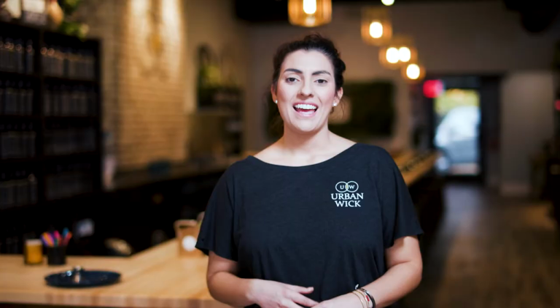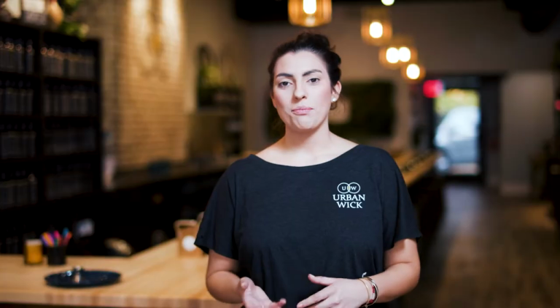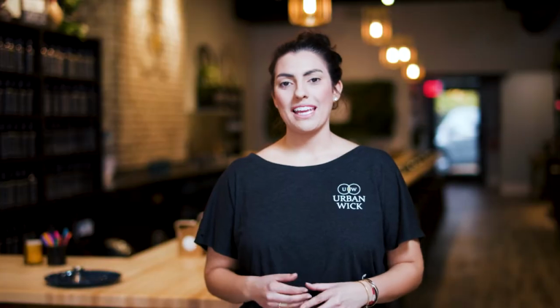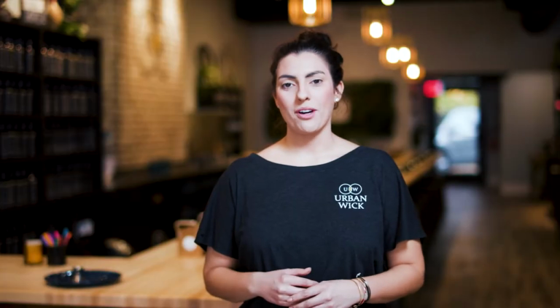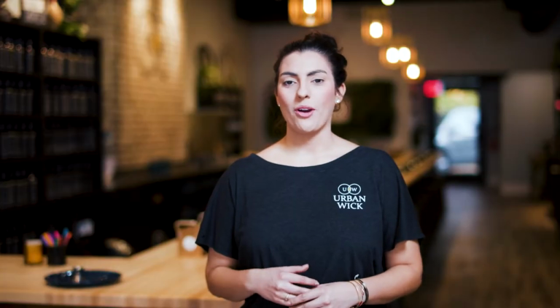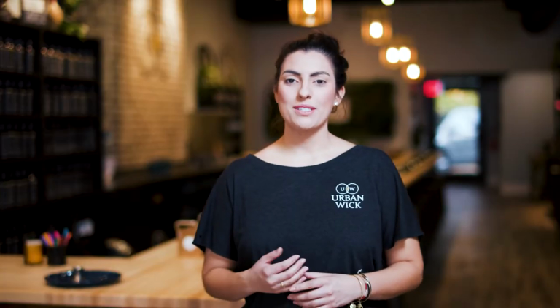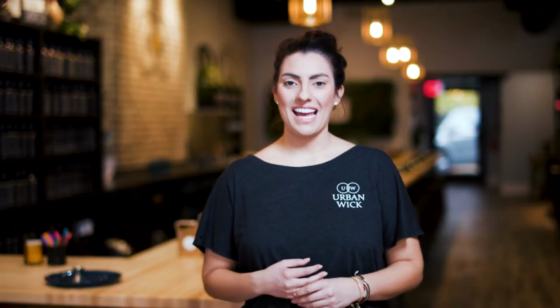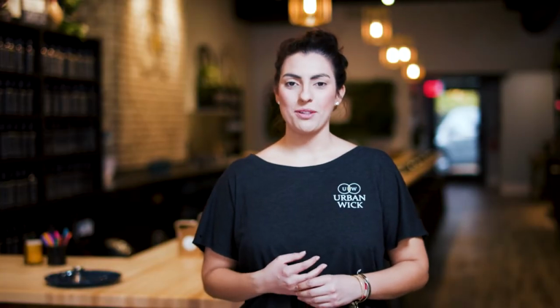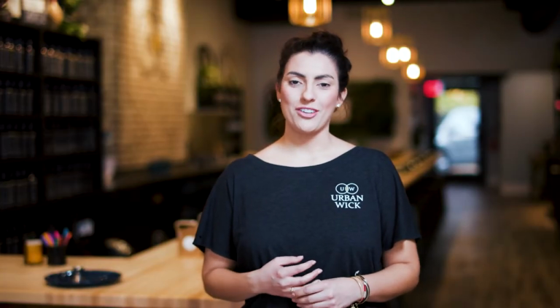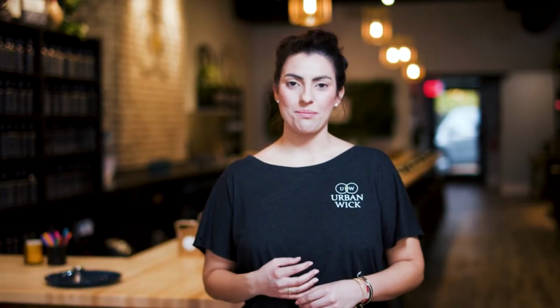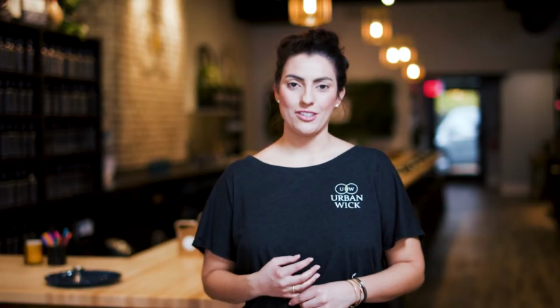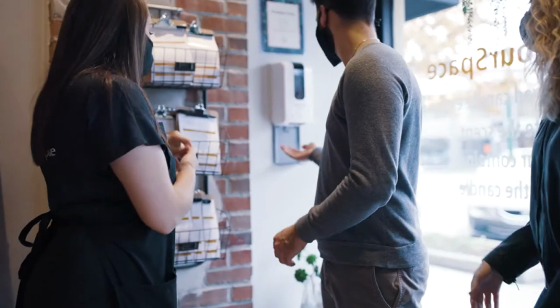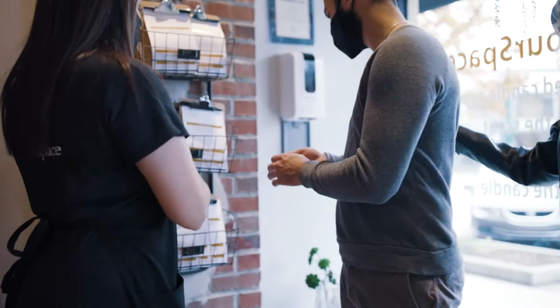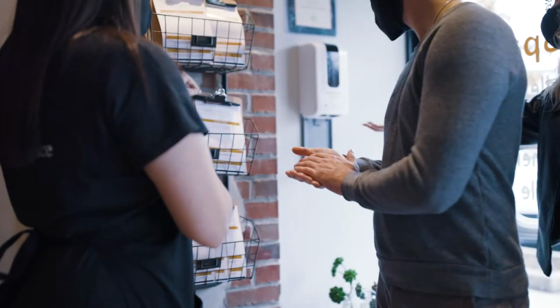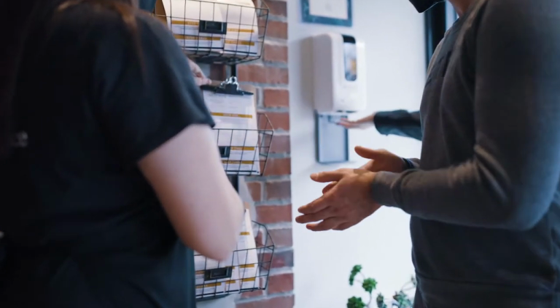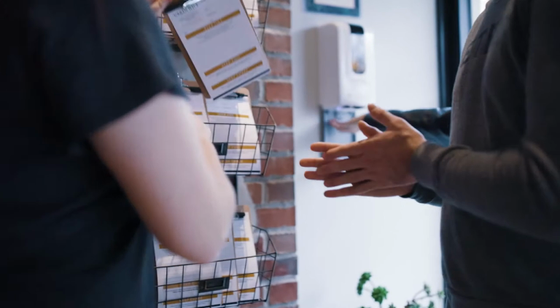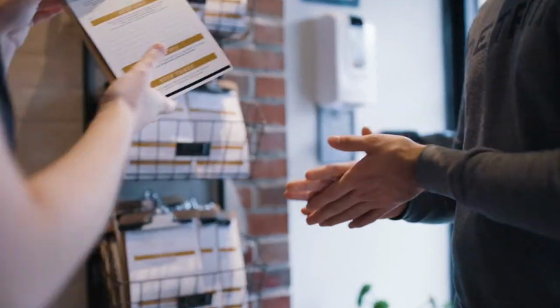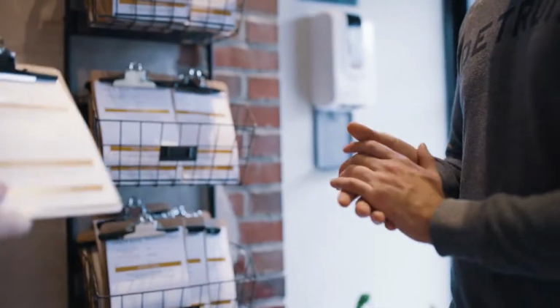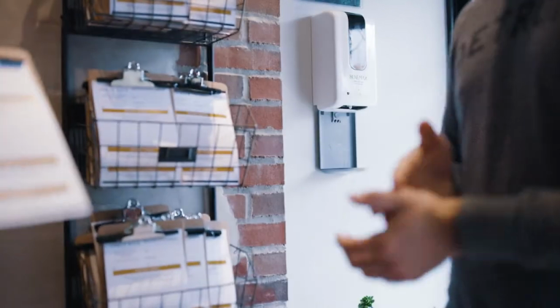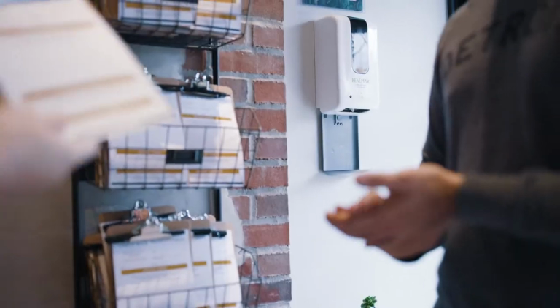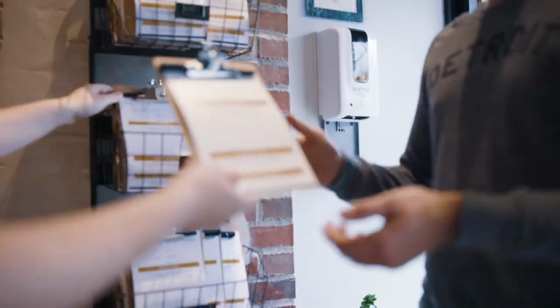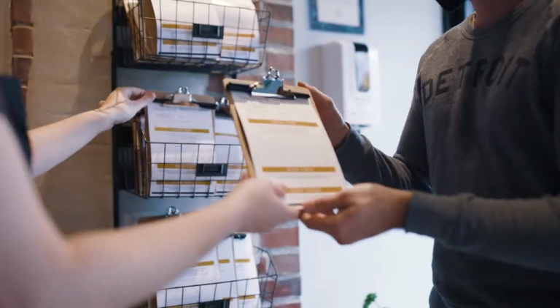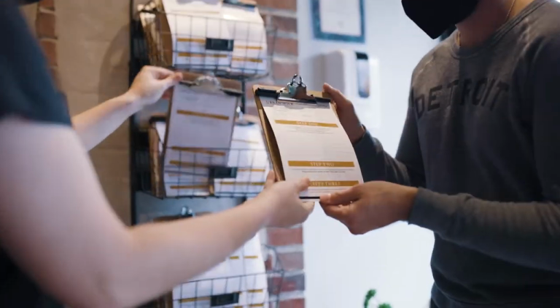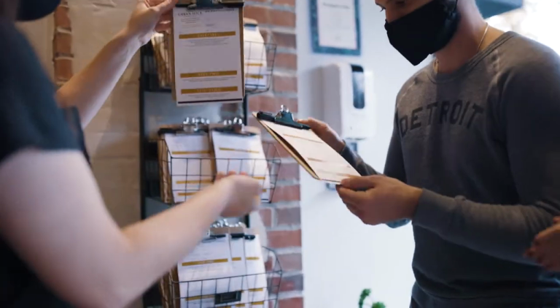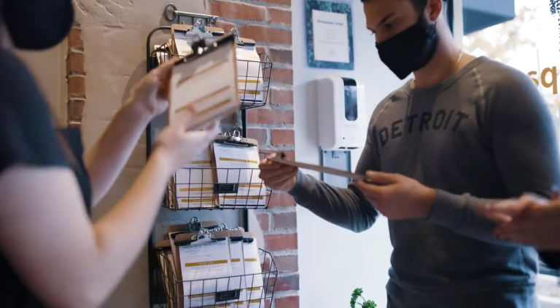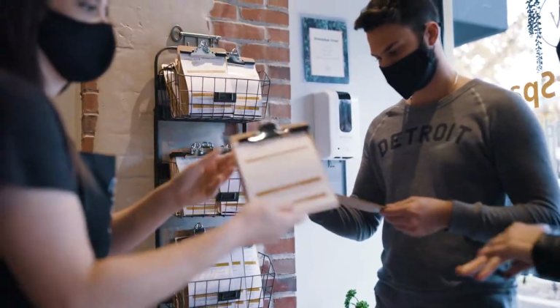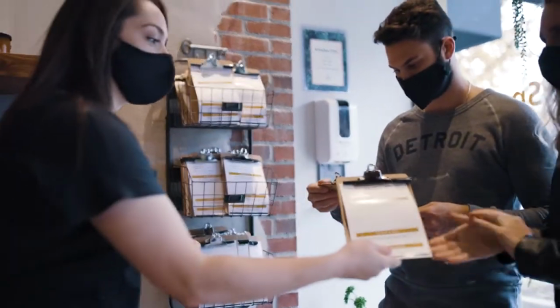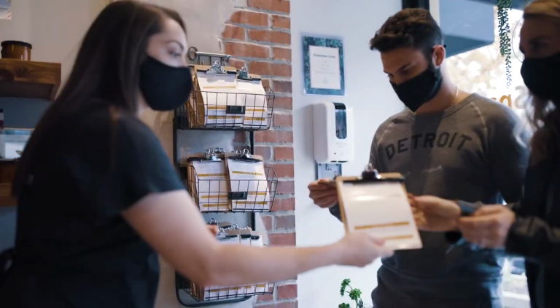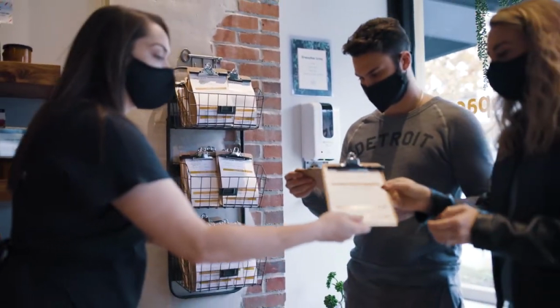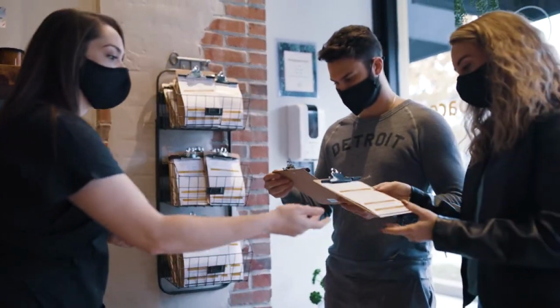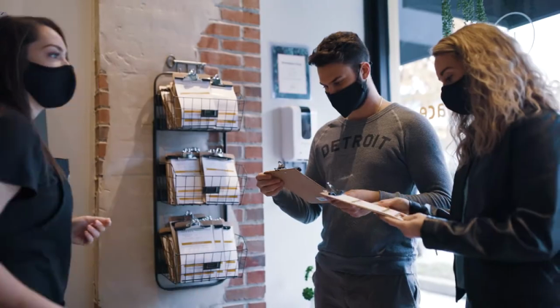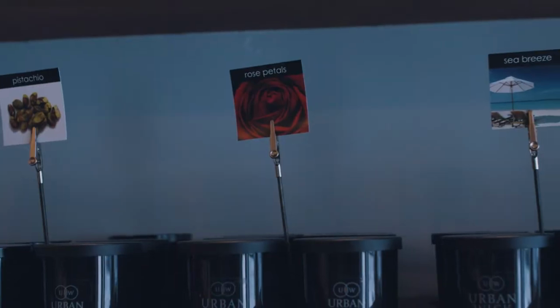At Urbanwood Candle Bar, we're always ready to help you create your custom candle. There's no need to call ahead as walk-ins are welcome, although groups of five or more do require a reservation. Just visit our downtown Birmingham location.